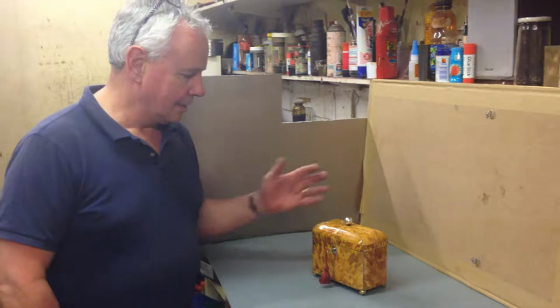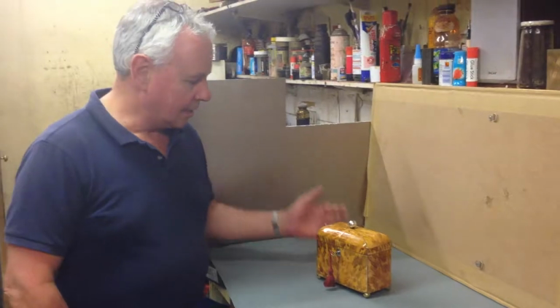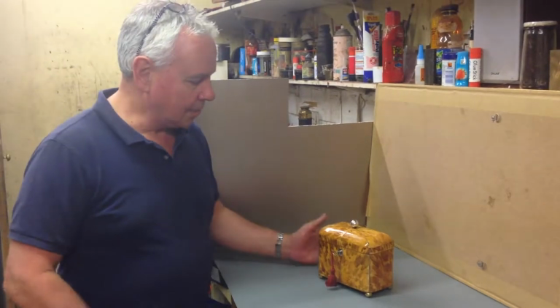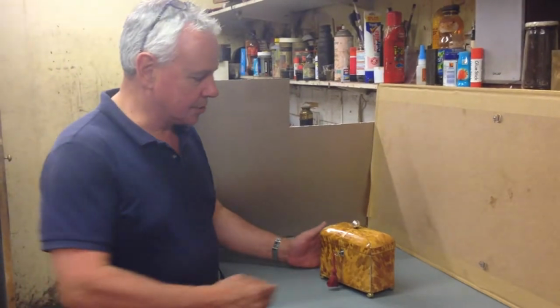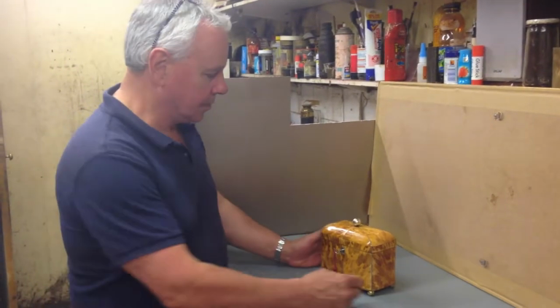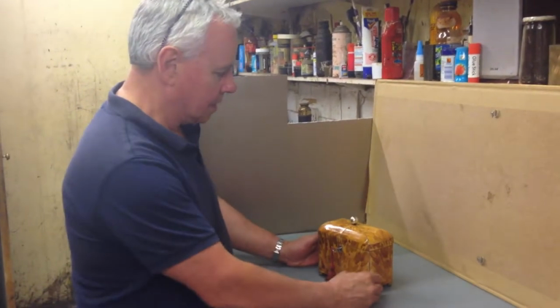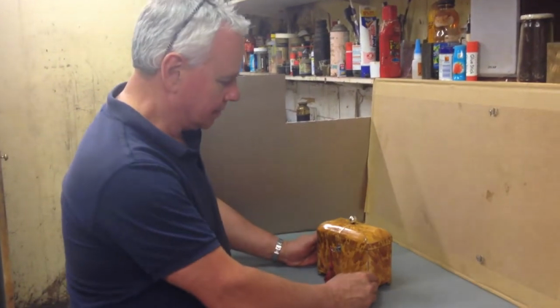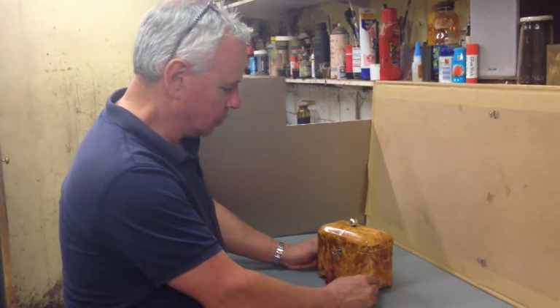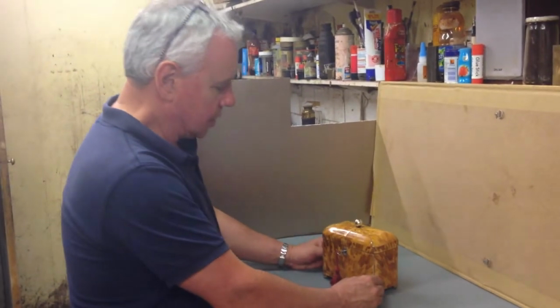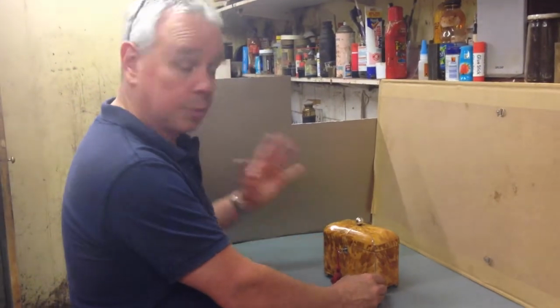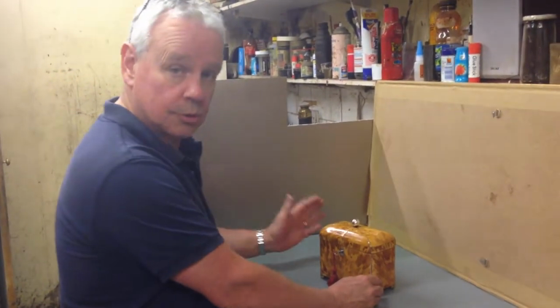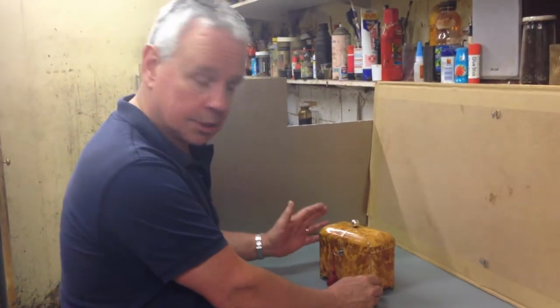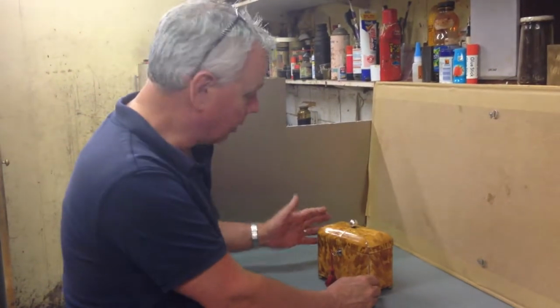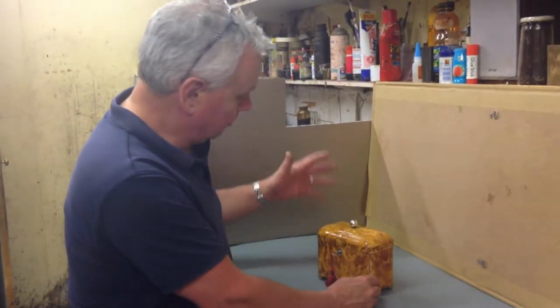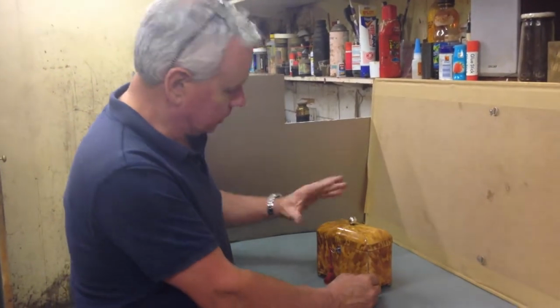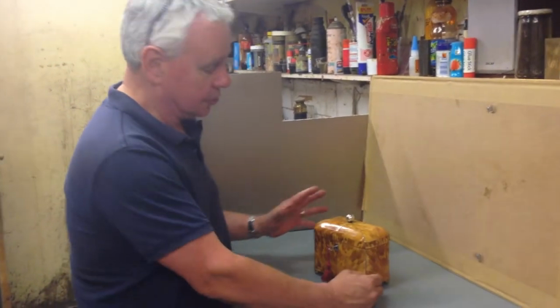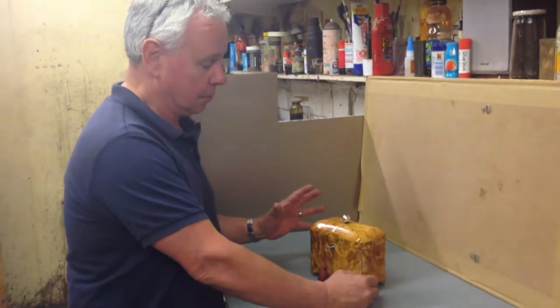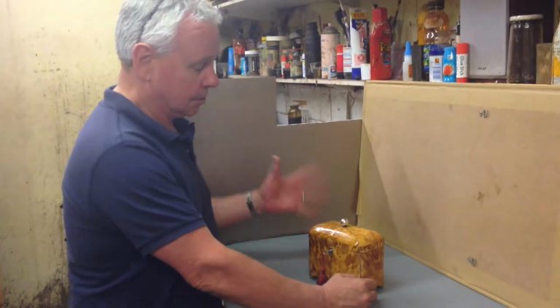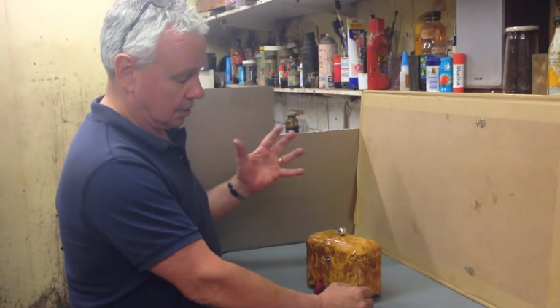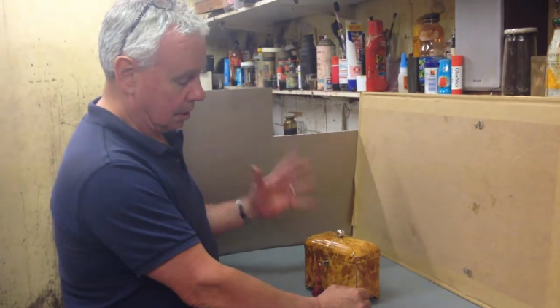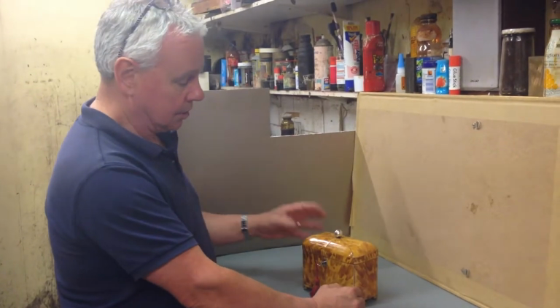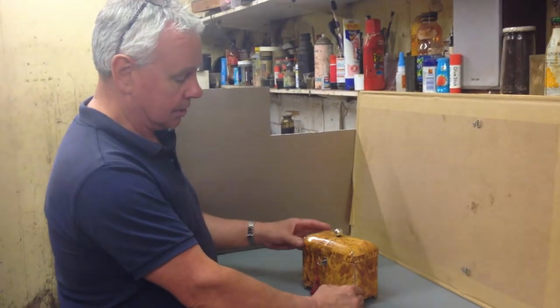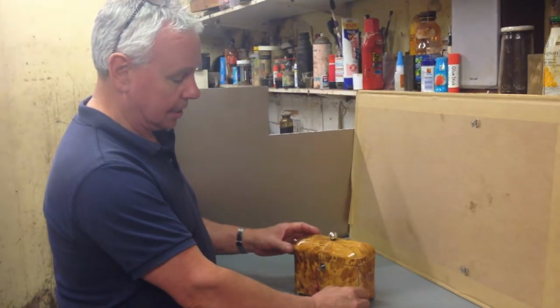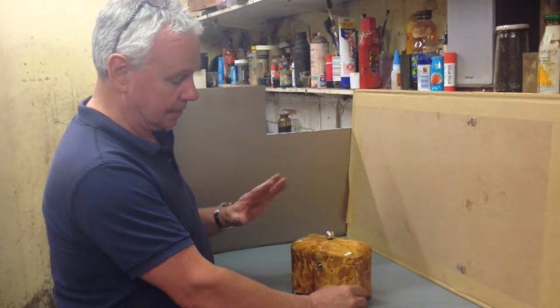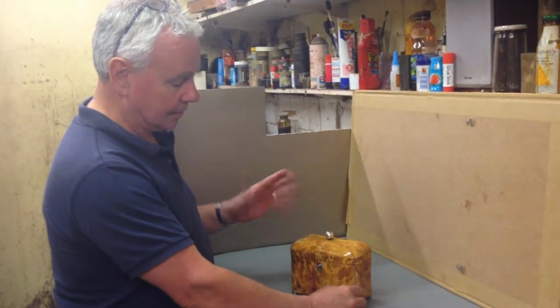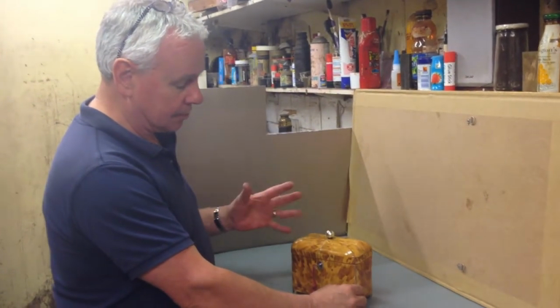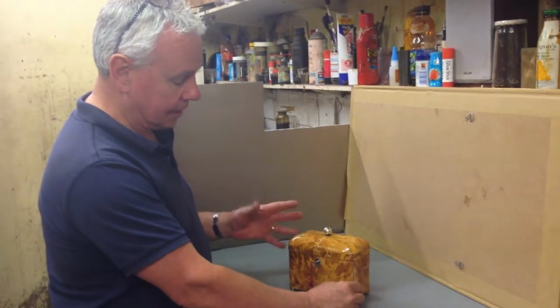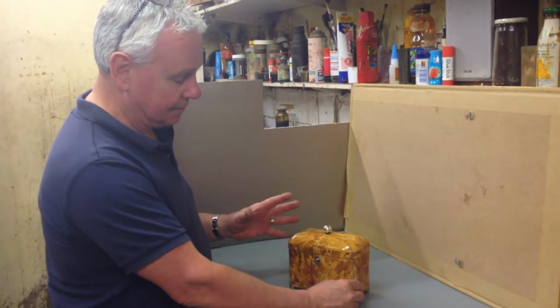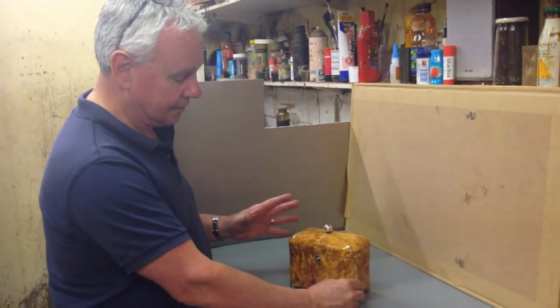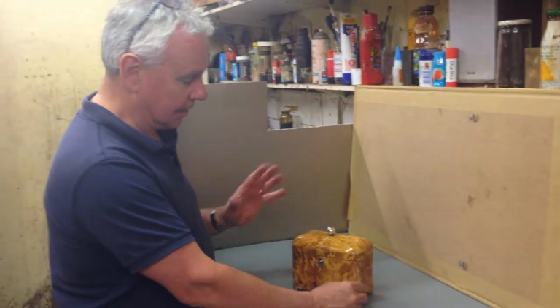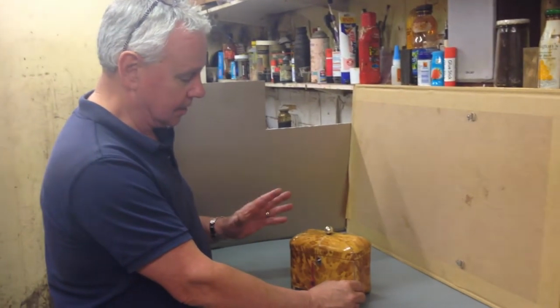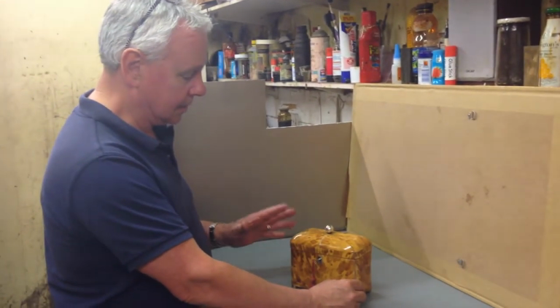Here we have a super example of a tortoiseshell, blonde tortoiseshell, pincushion topped Regency tea caddy, dates to about 1815-1820.